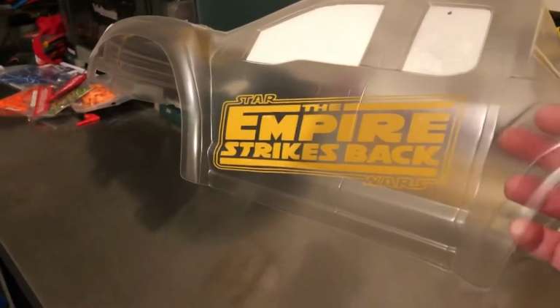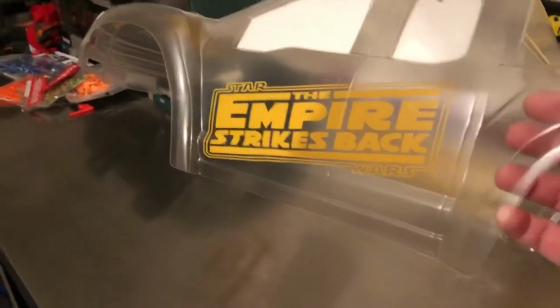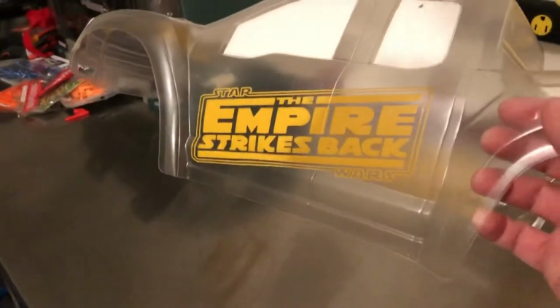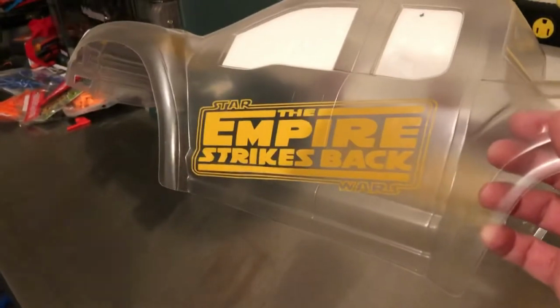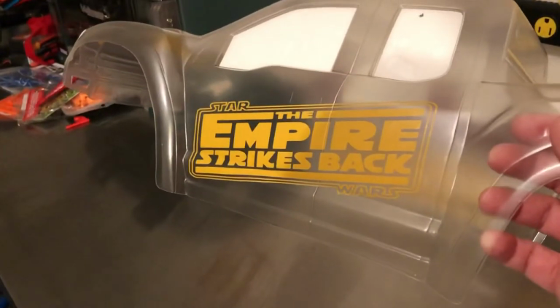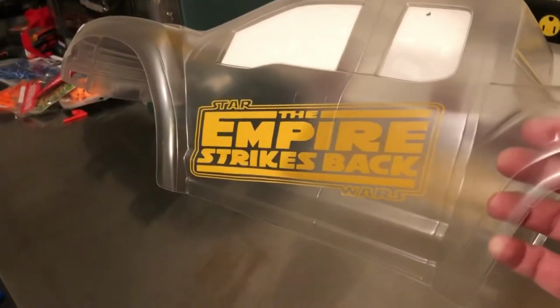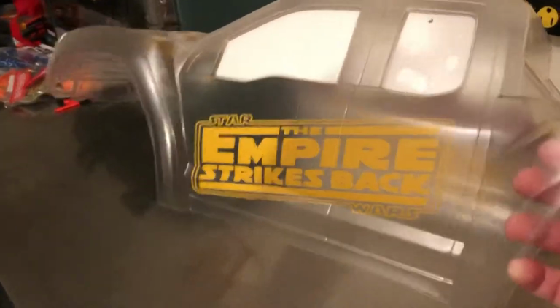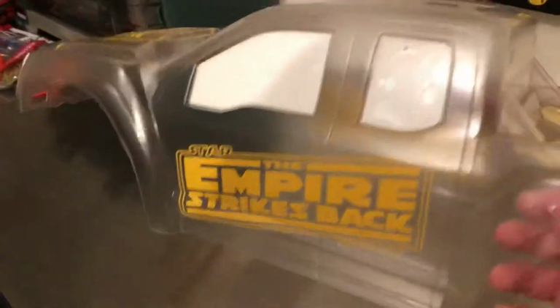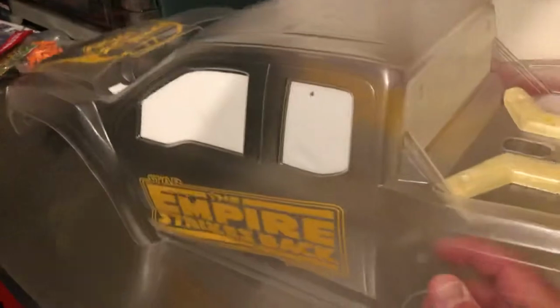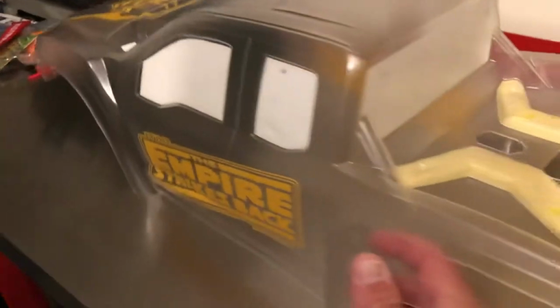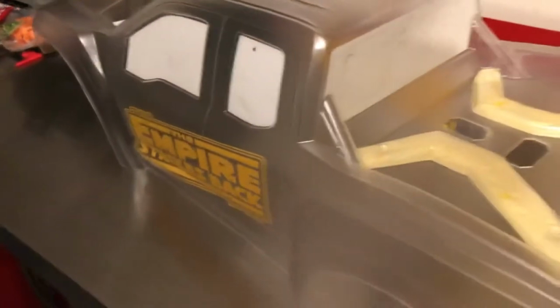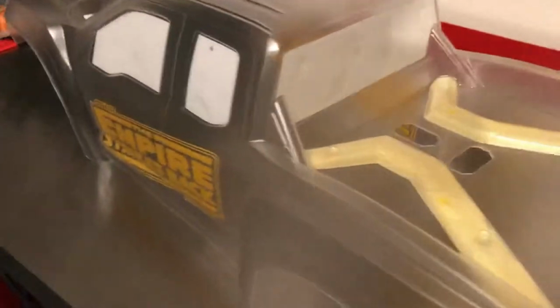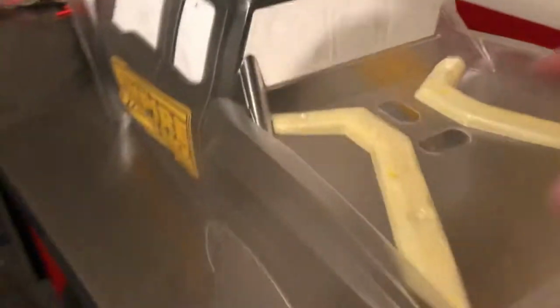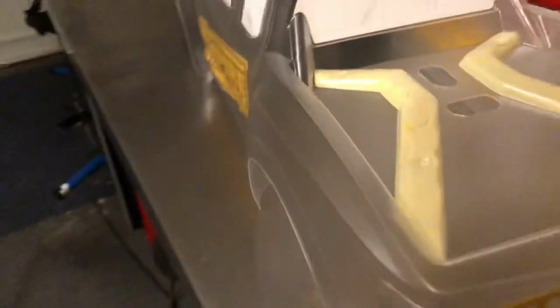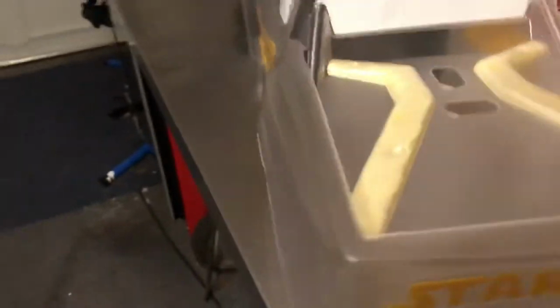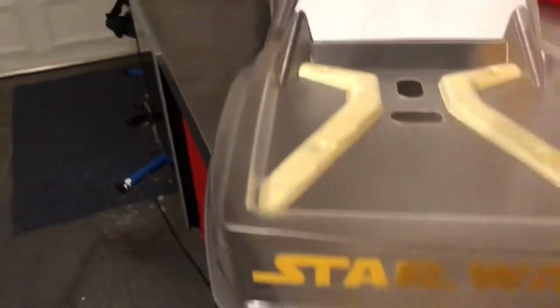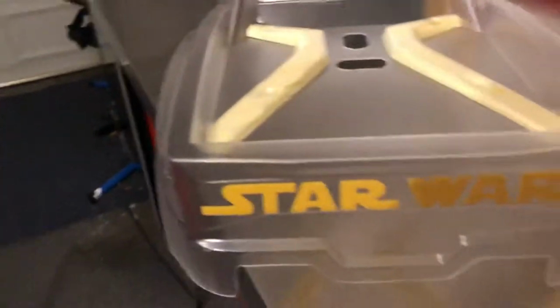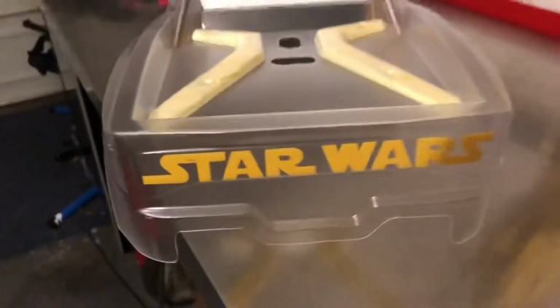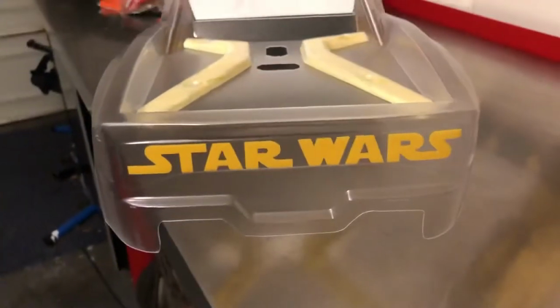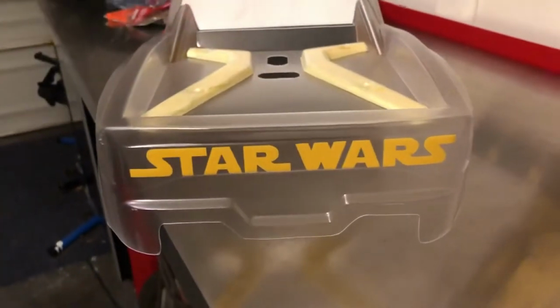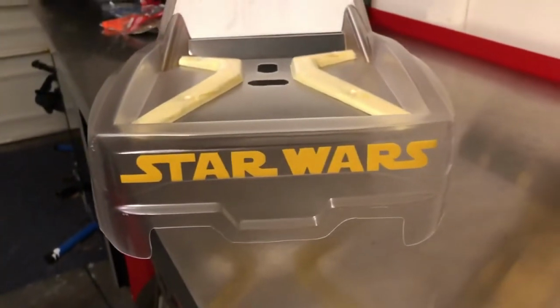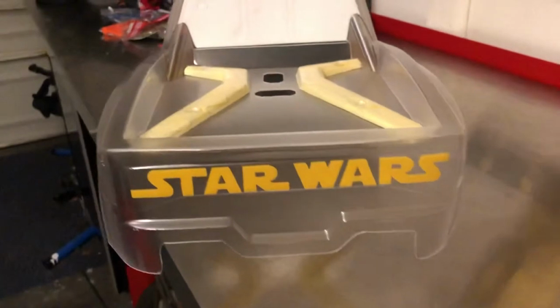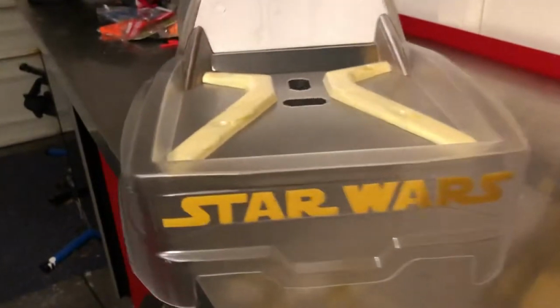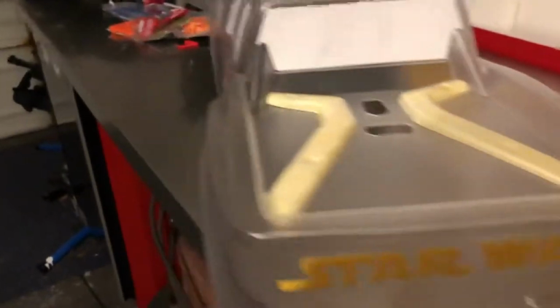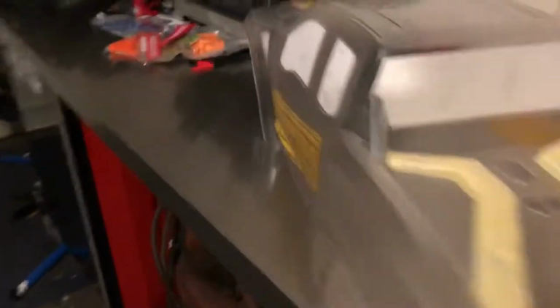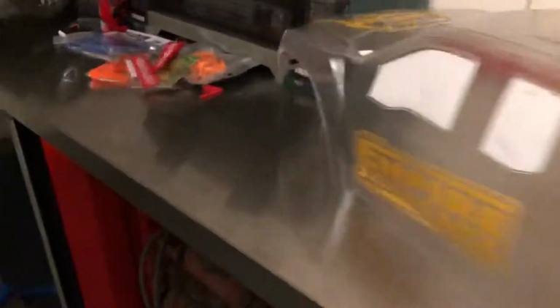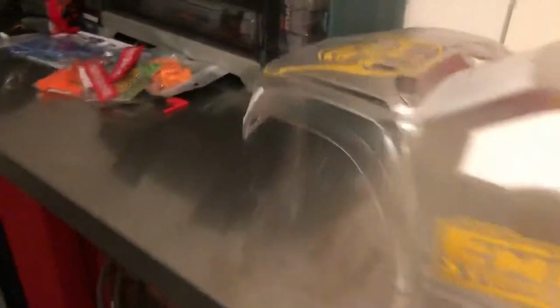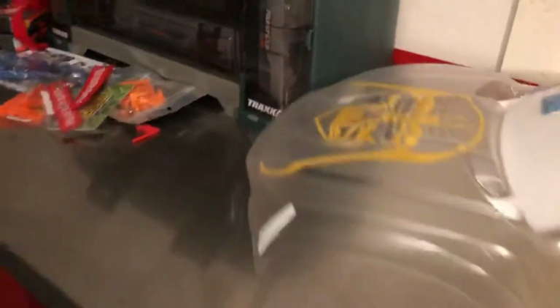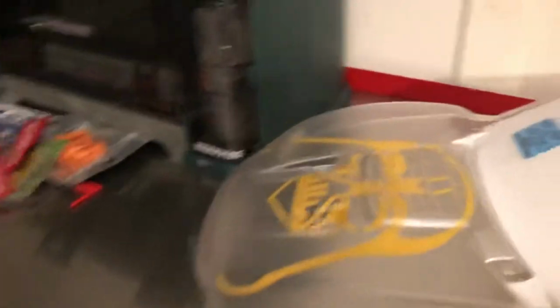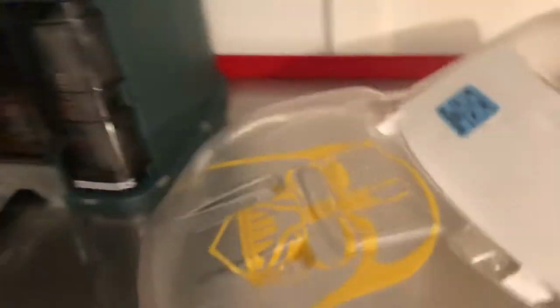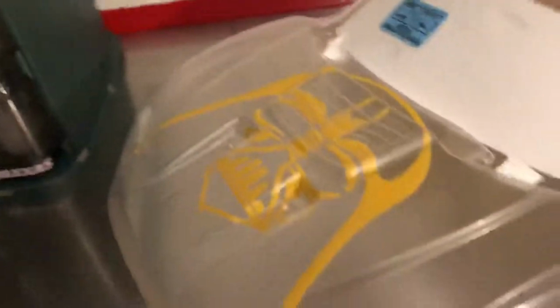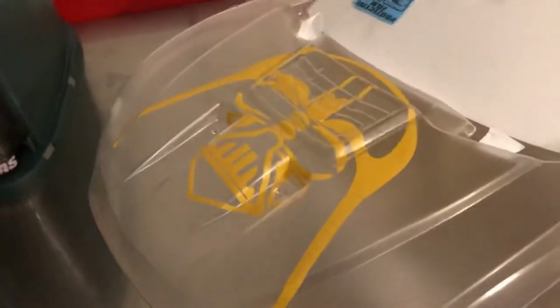I created the Empire Strikes Back sticker. I taped off the bed and the windows, and created a Star Wars sticker for the back, and created a Vader Helmet sticker.